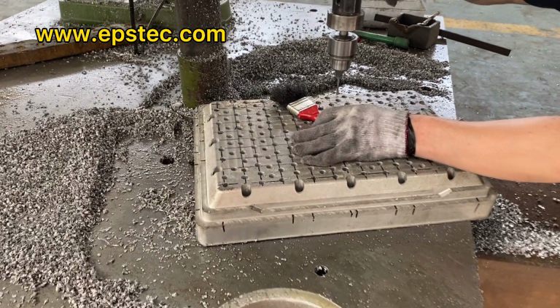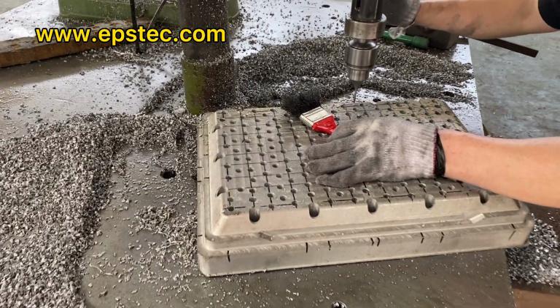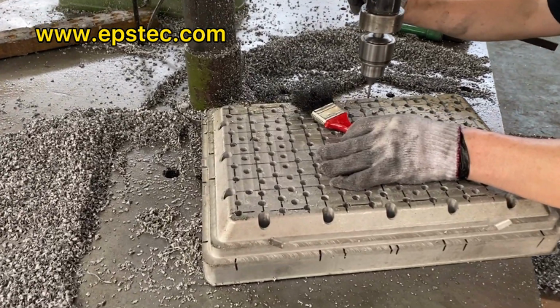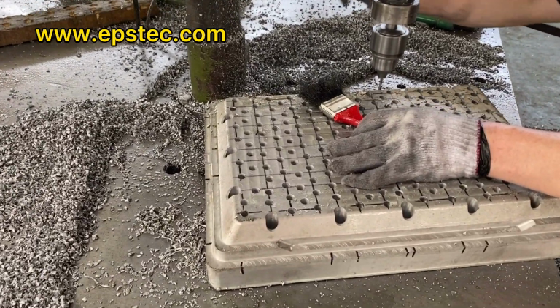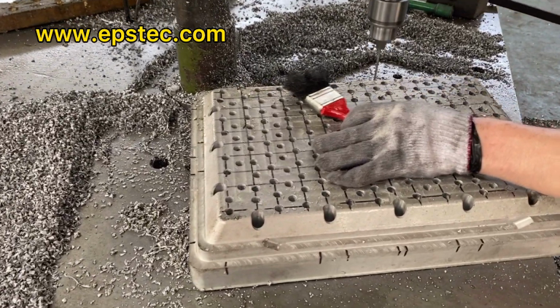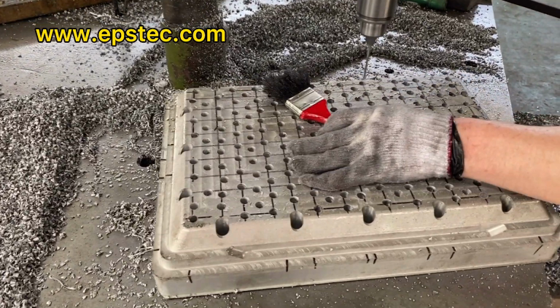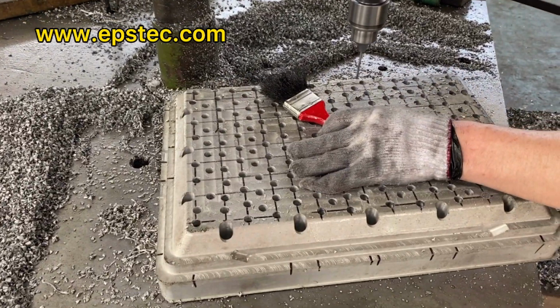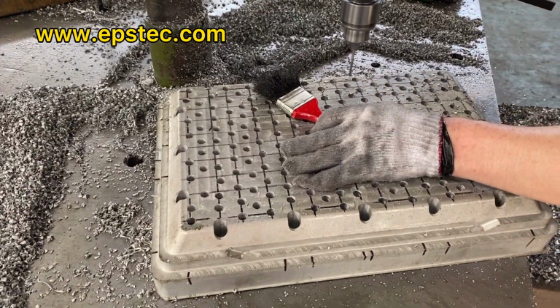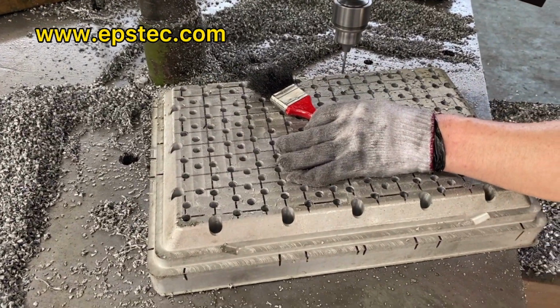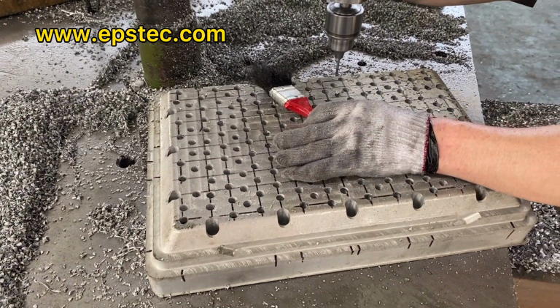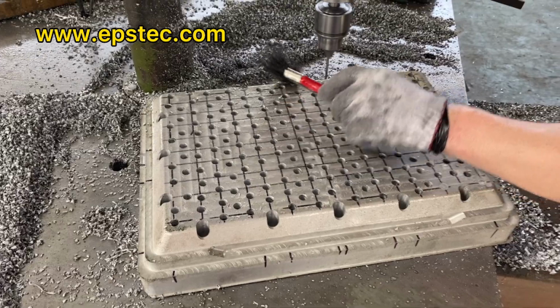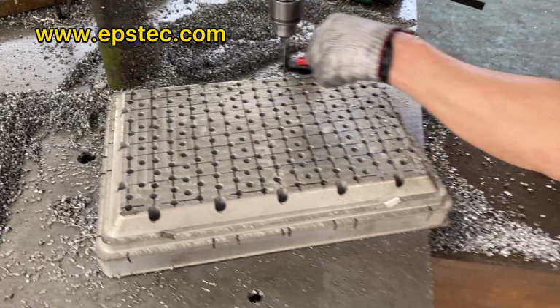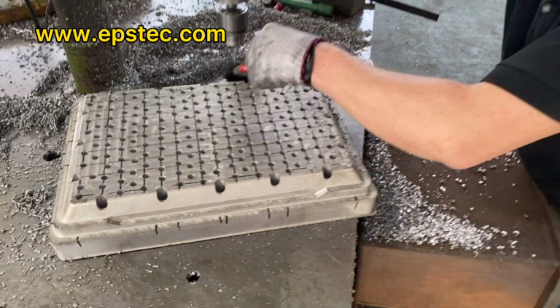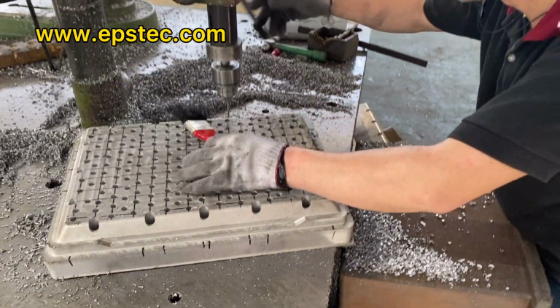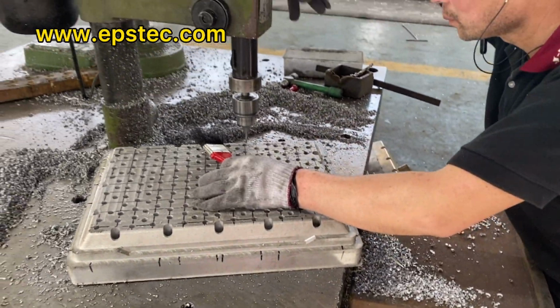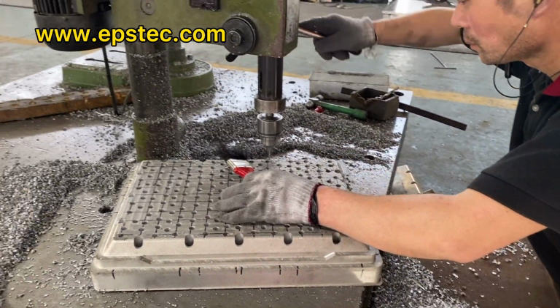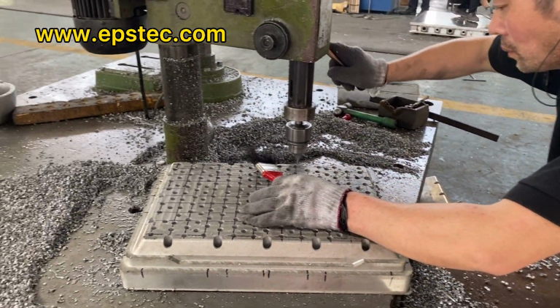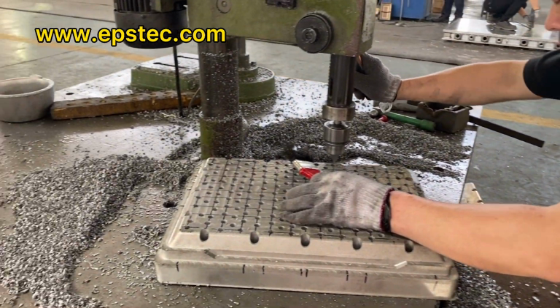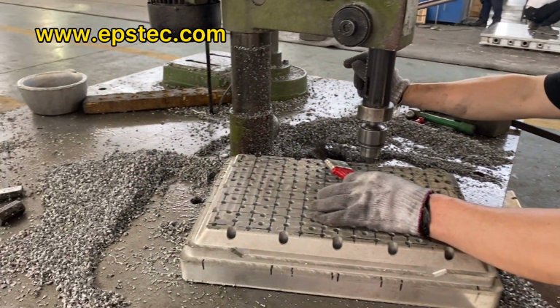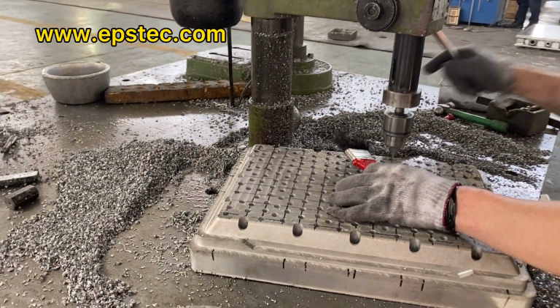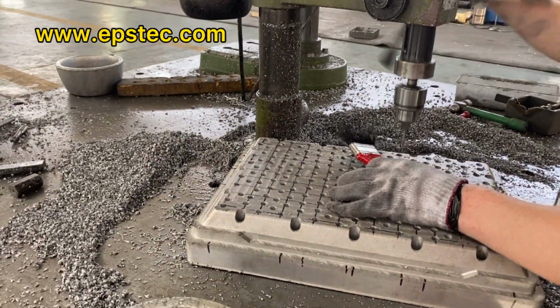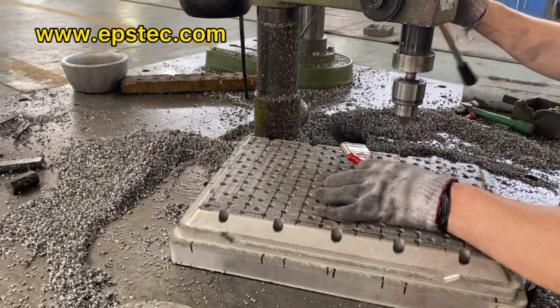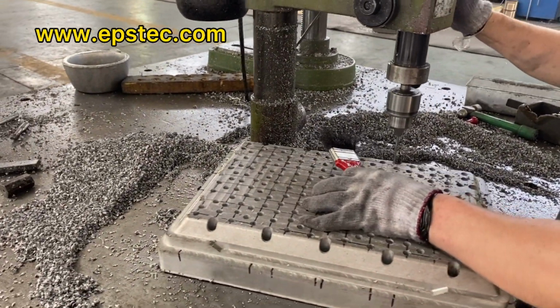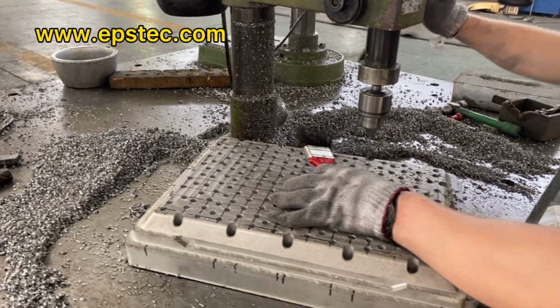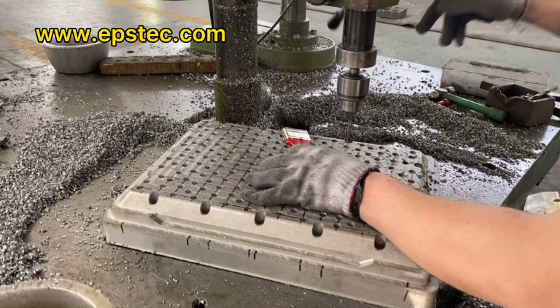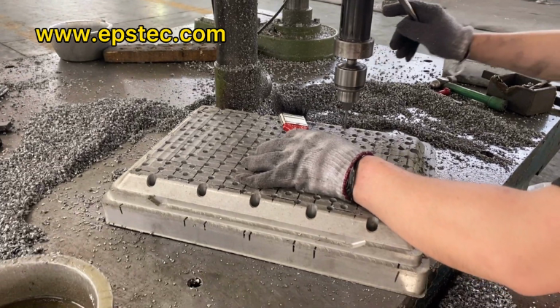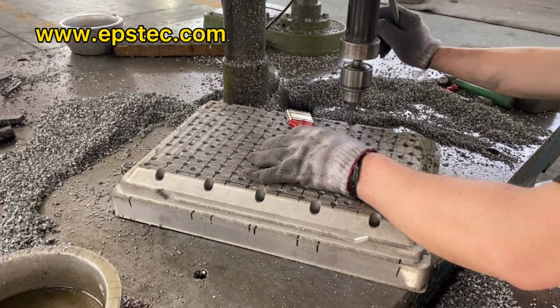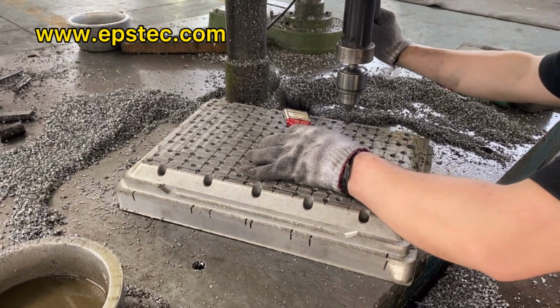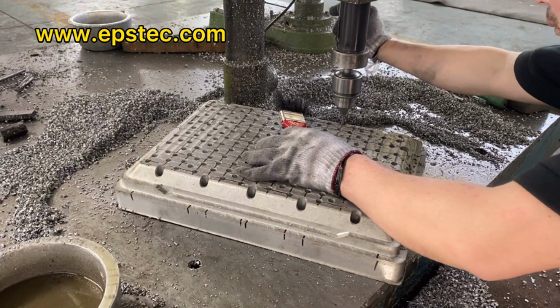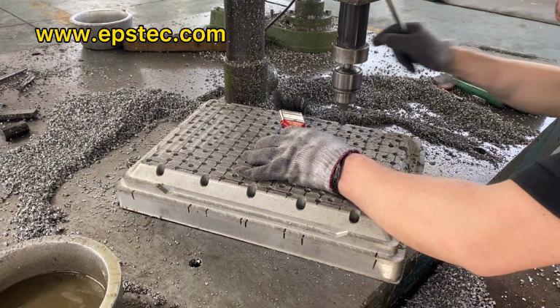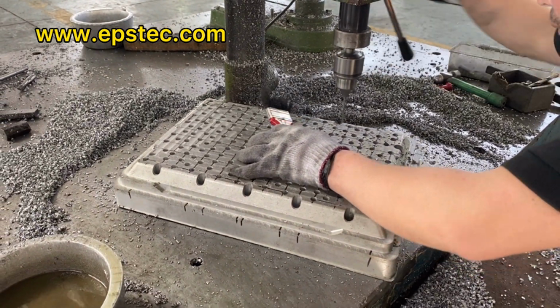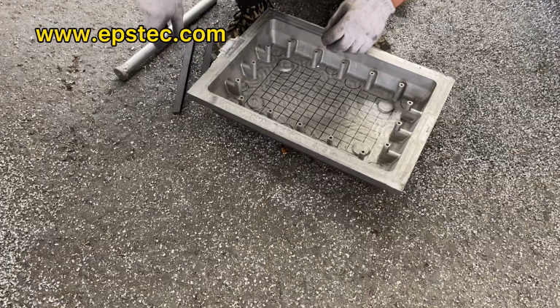Generally speaking, the smaller the center distance for aluminum core vents, the better. It will help smooth steam heating and smooth exhausting.